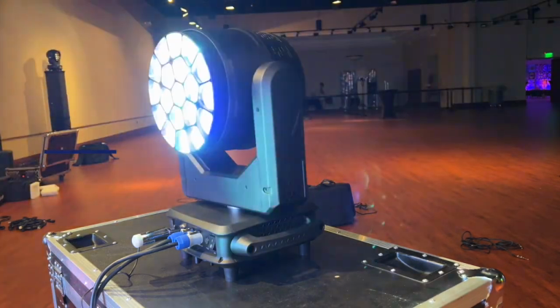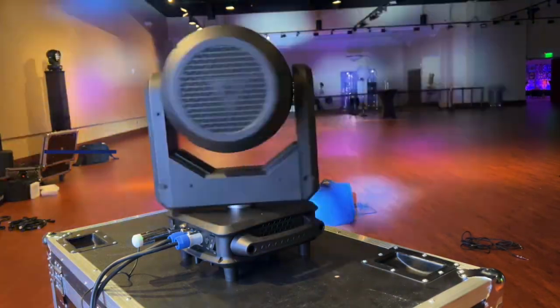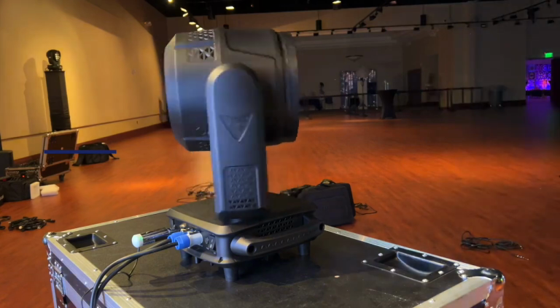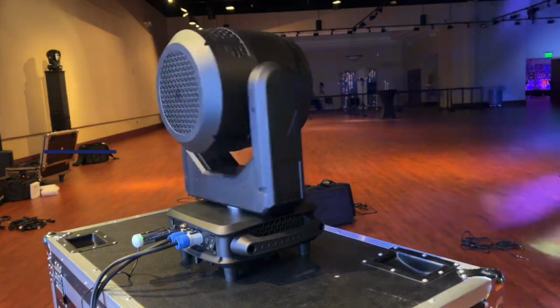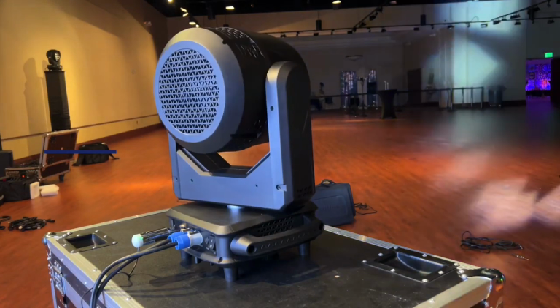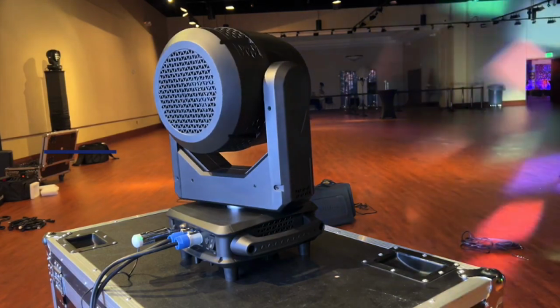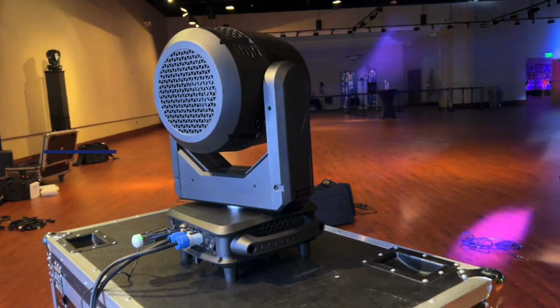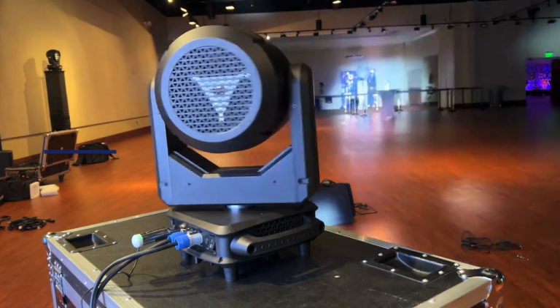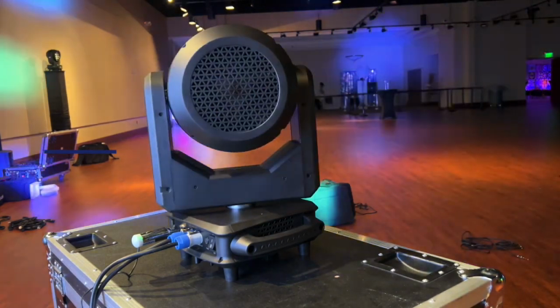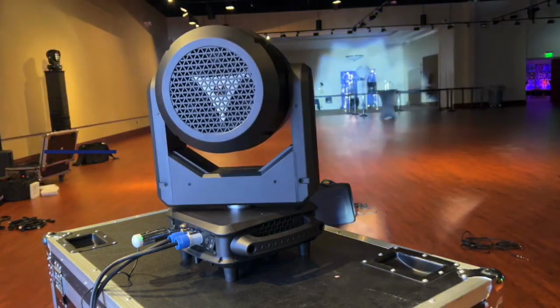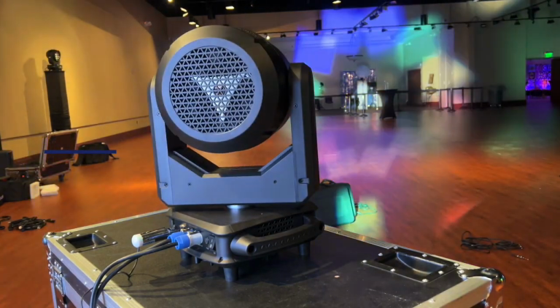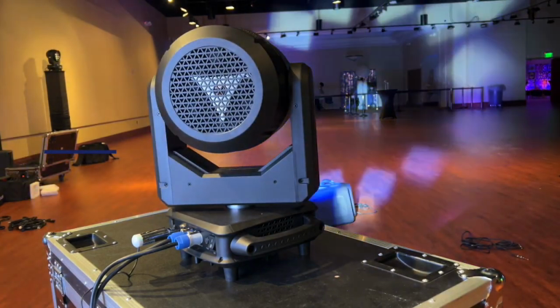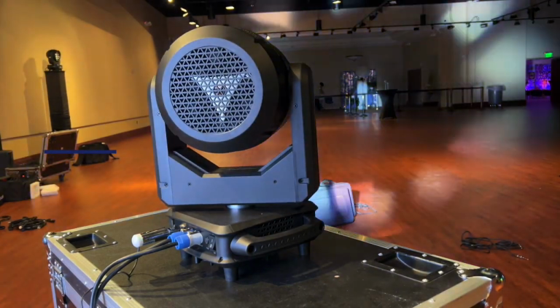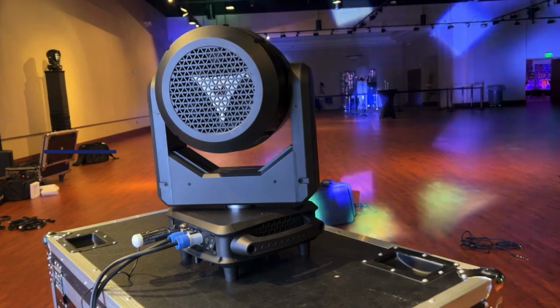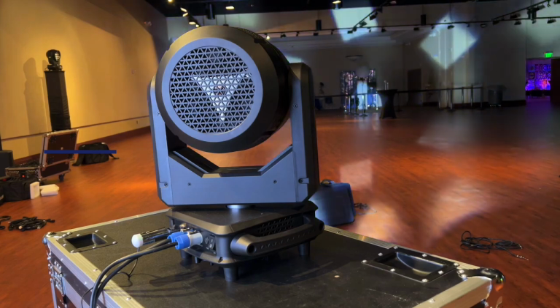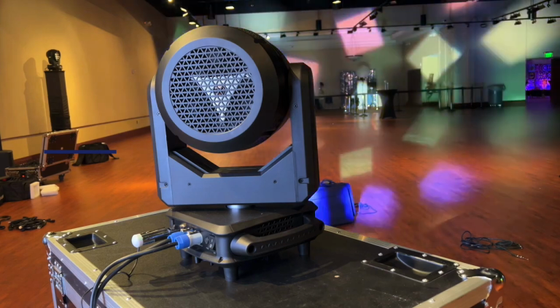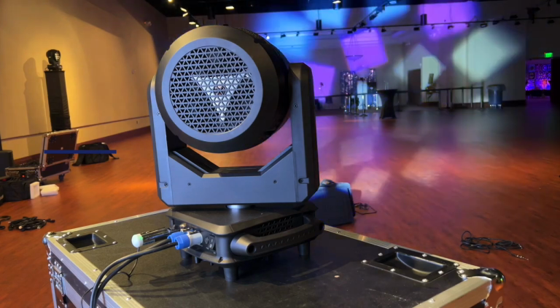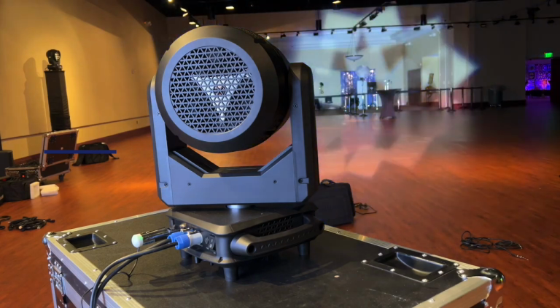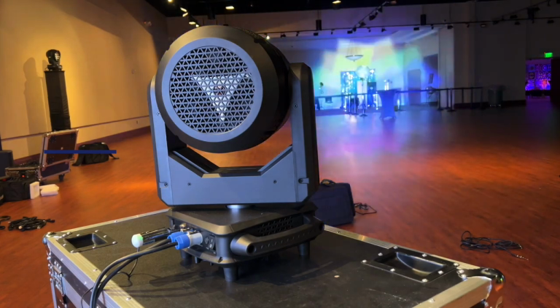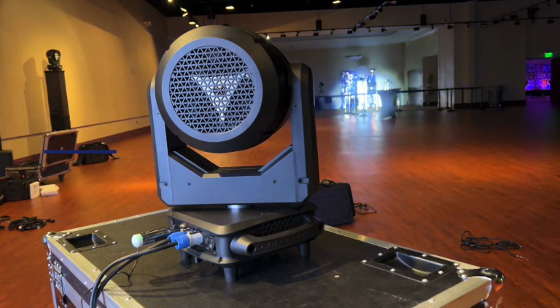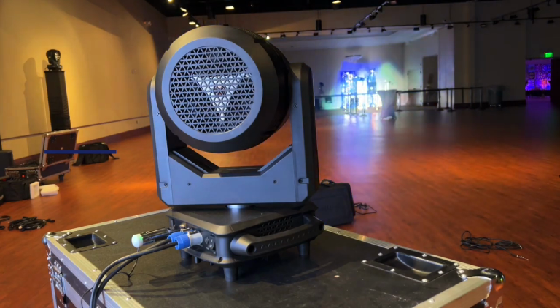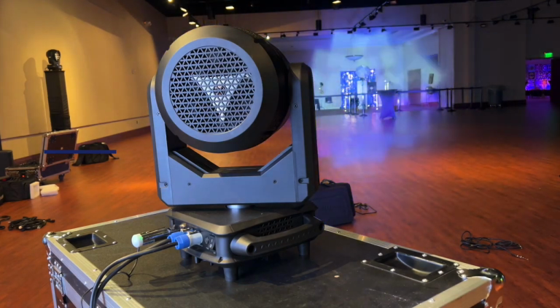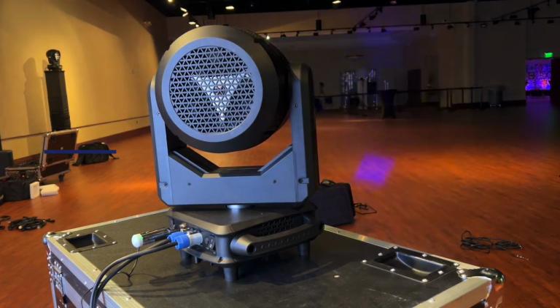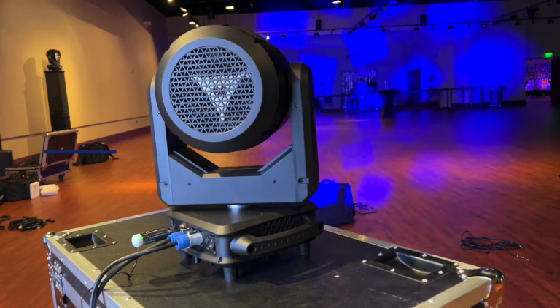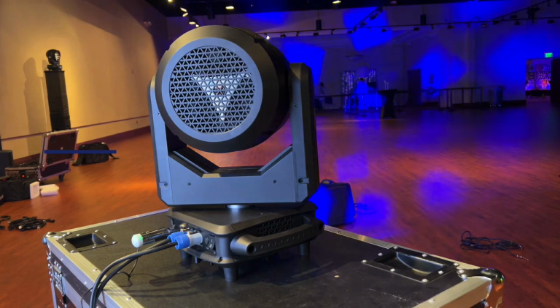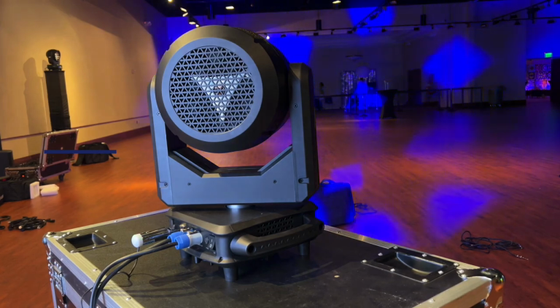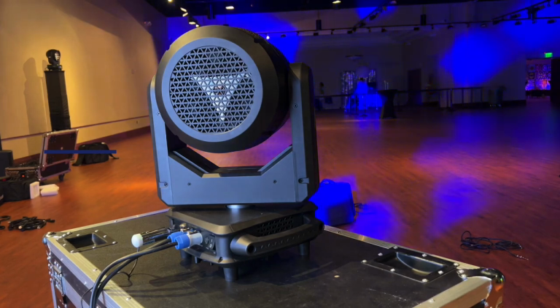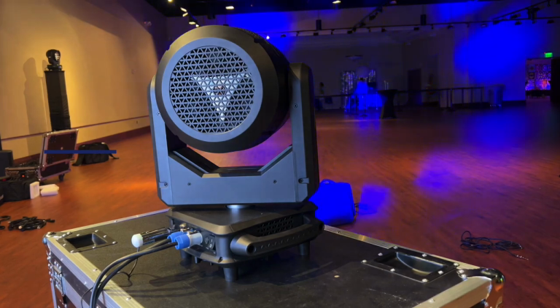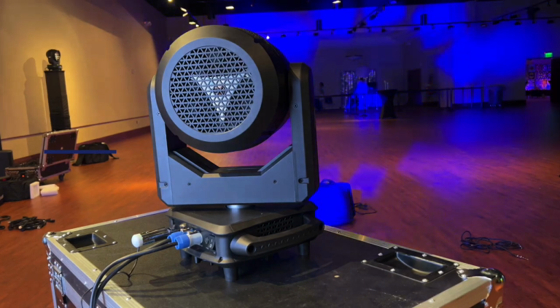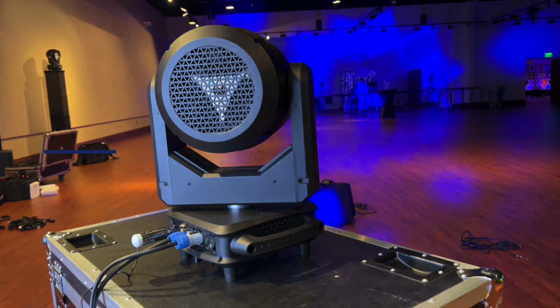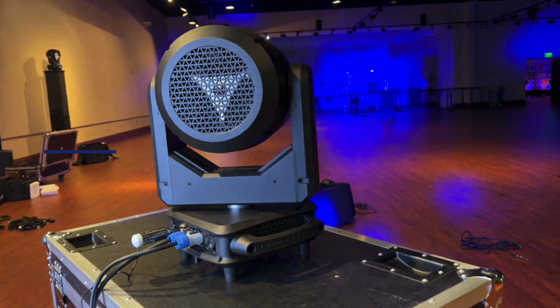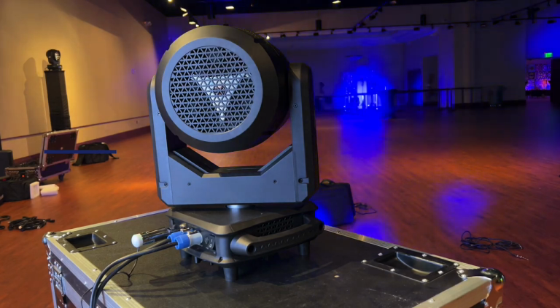That's all I have to say about the B's Eye today. I think it's a great light. Take it from me, I'm not getting paid to do this, but these lights have different light effects that can blend in with your show. Hit up V-Show, get this light, let me know what you think.